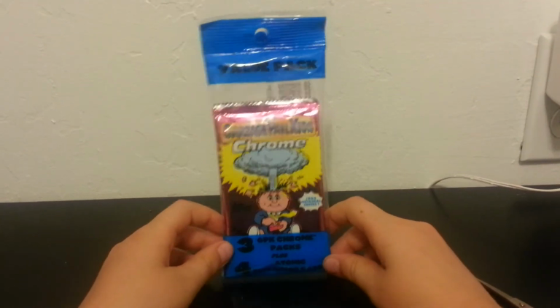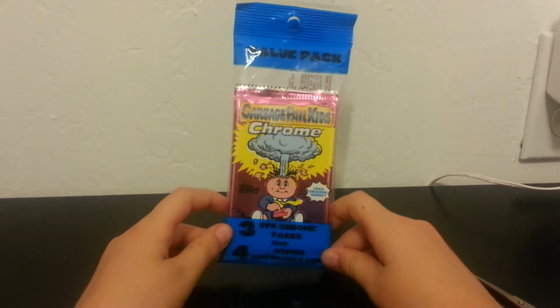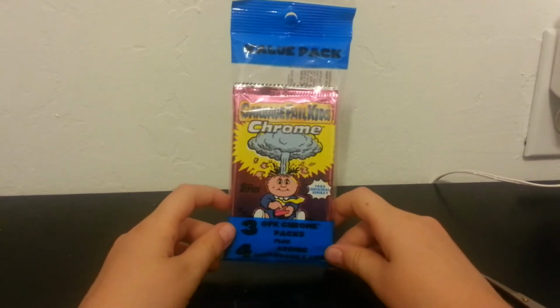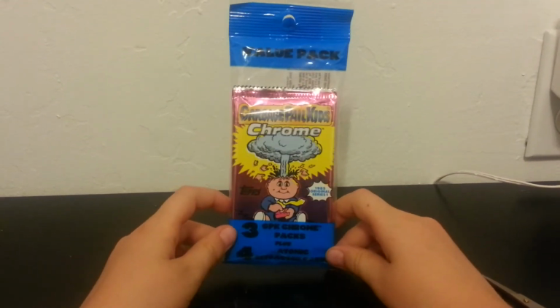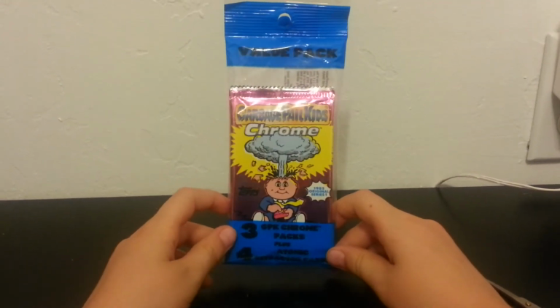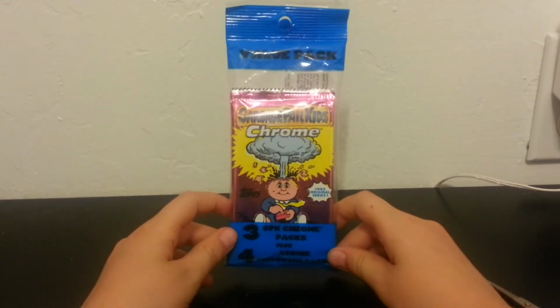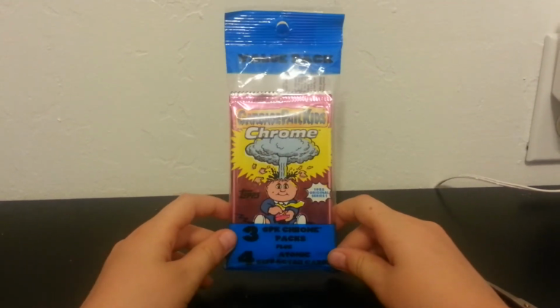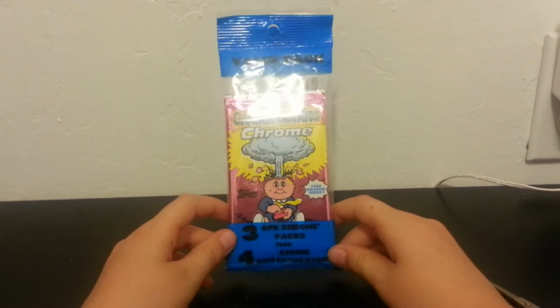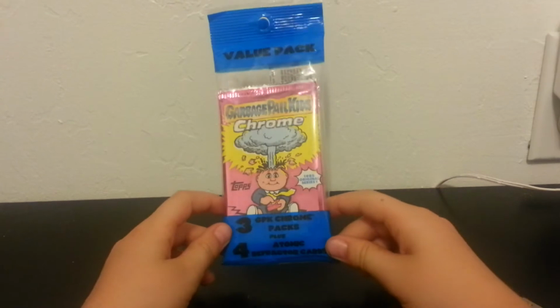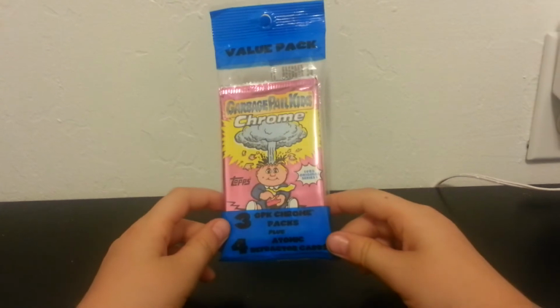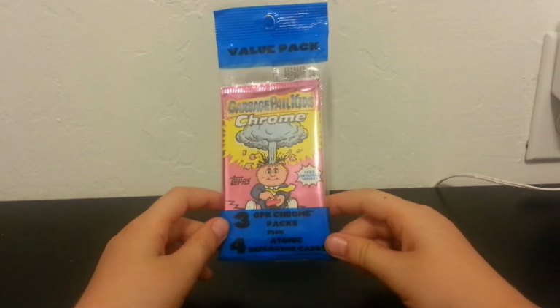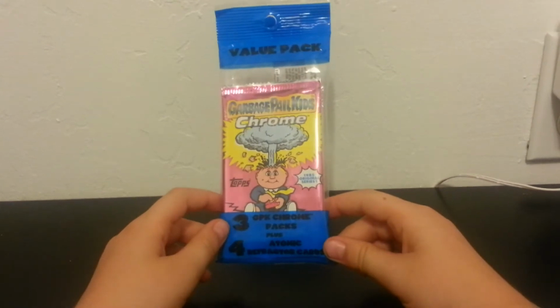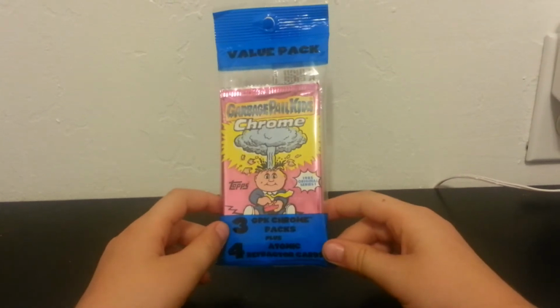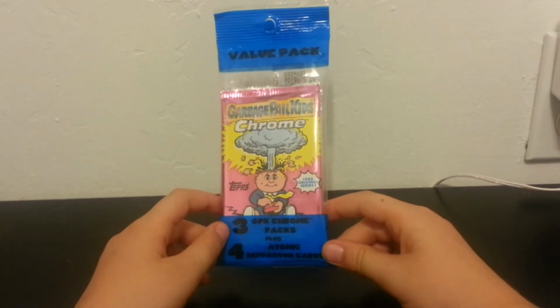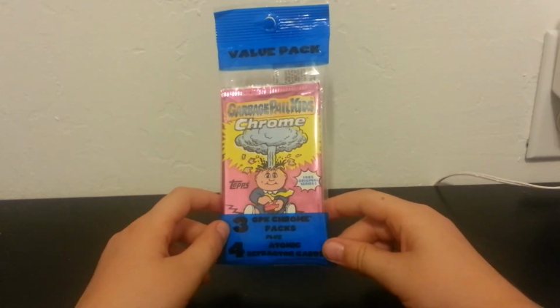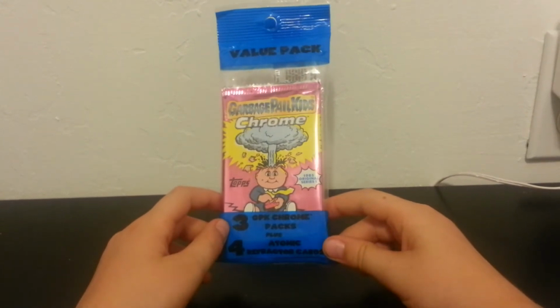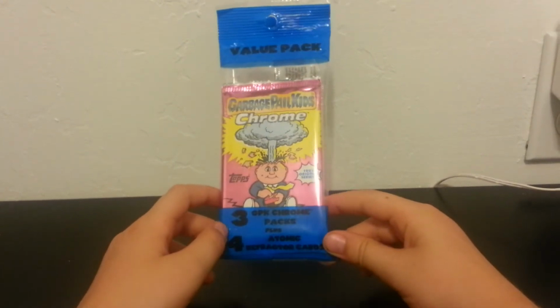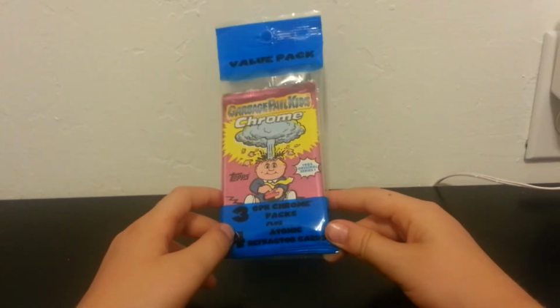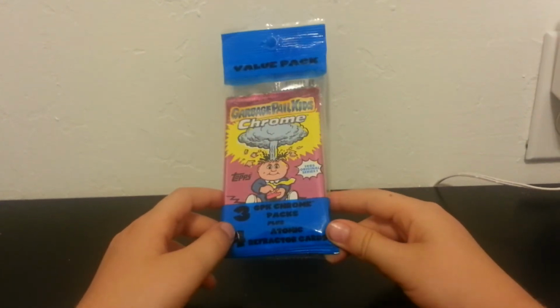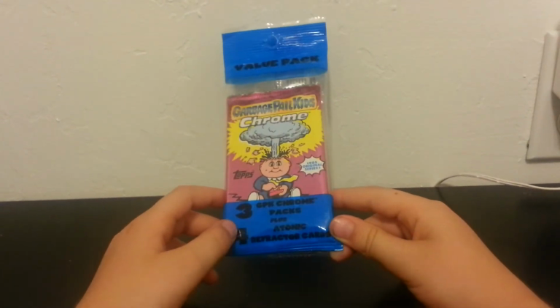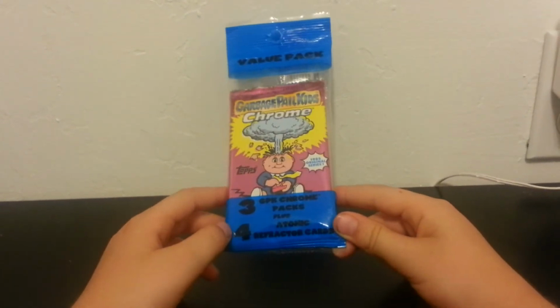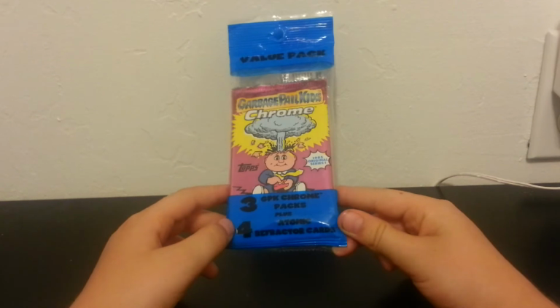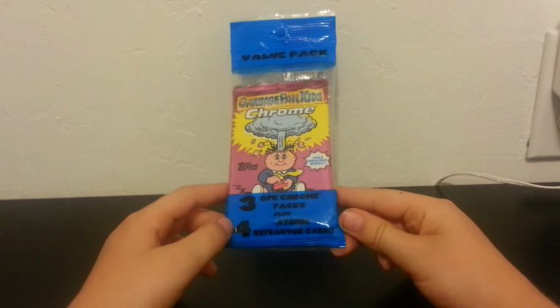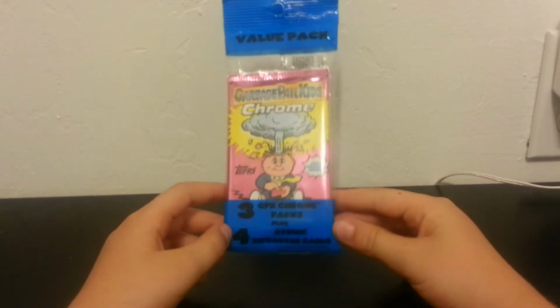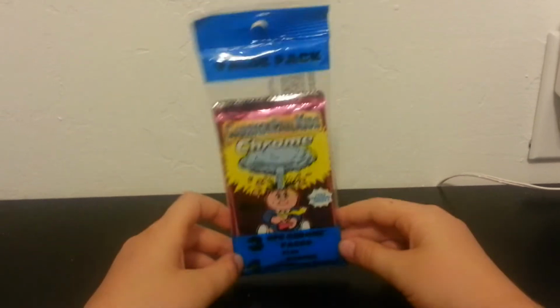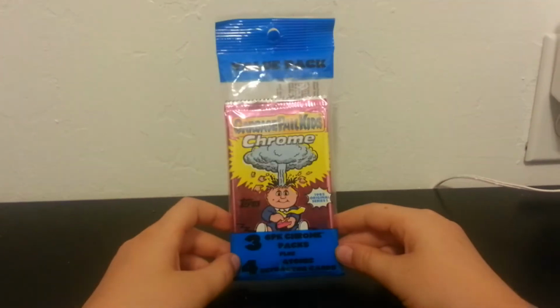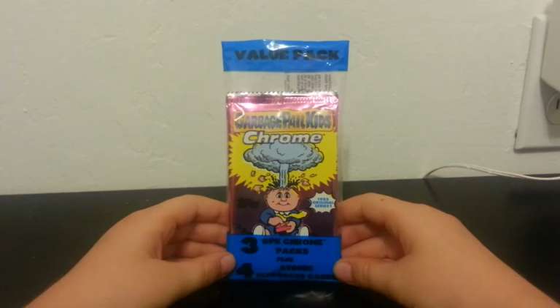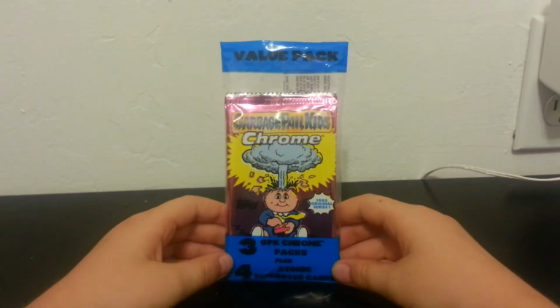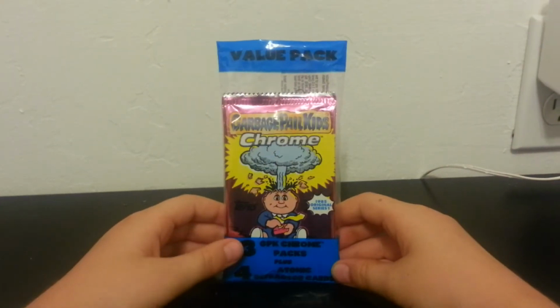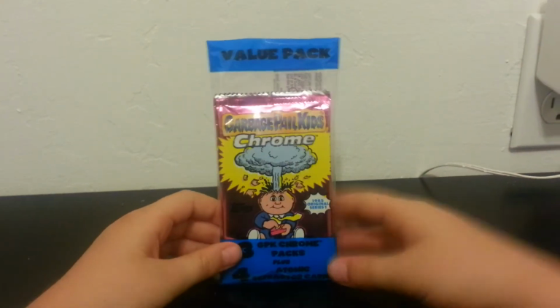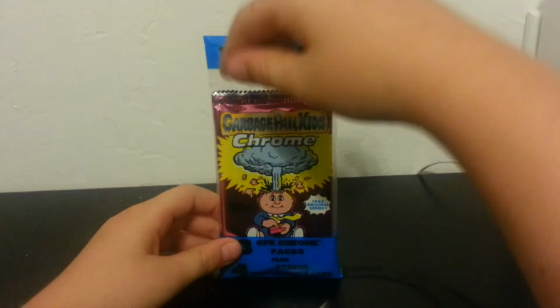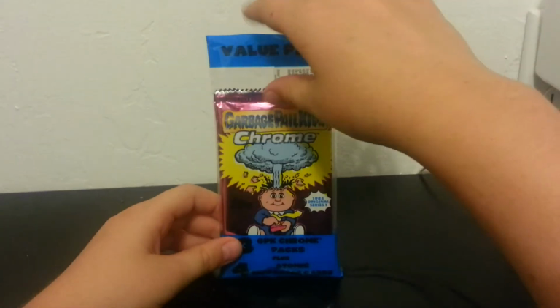Once more we have the Garbage Pail Kids Chrome Series. It says three GPK Chrome packages plus atomic four refractor cards. All right, let's go inside.